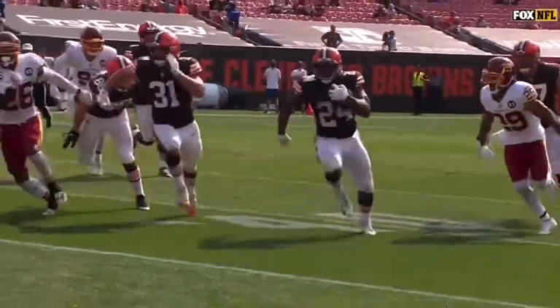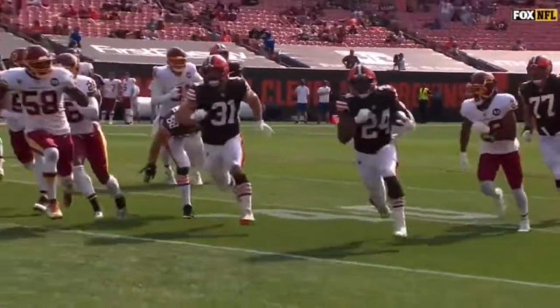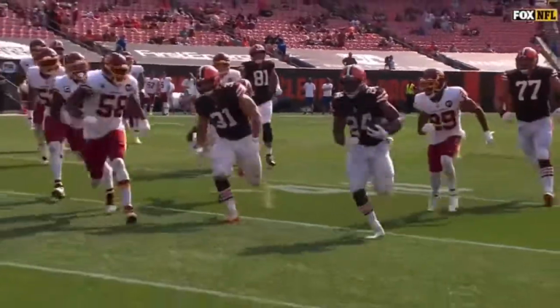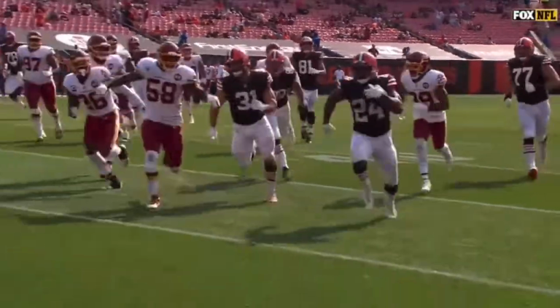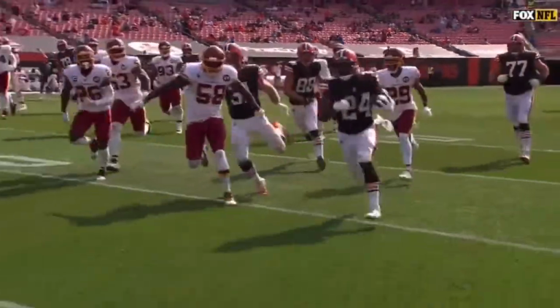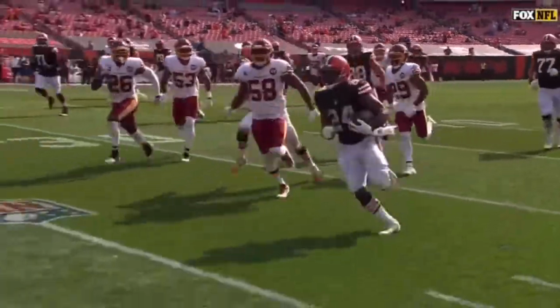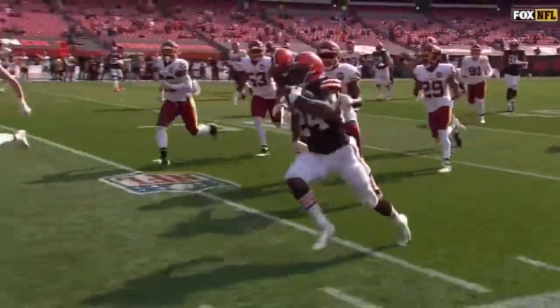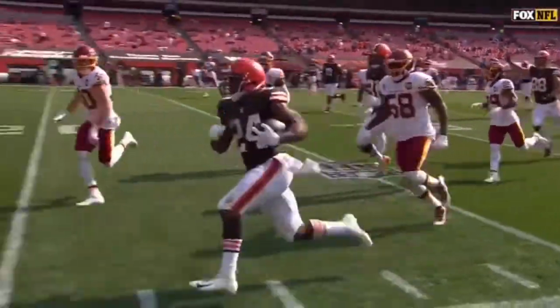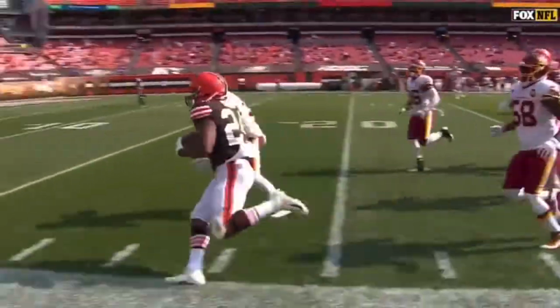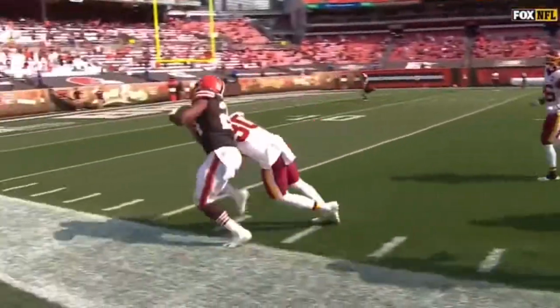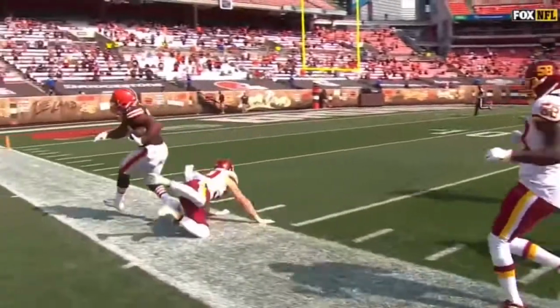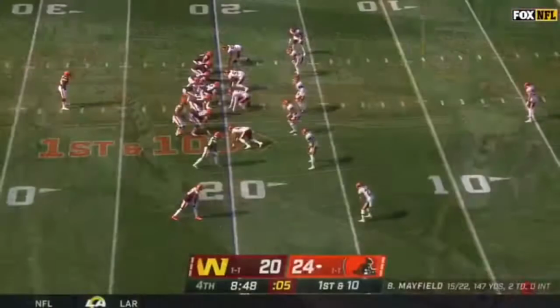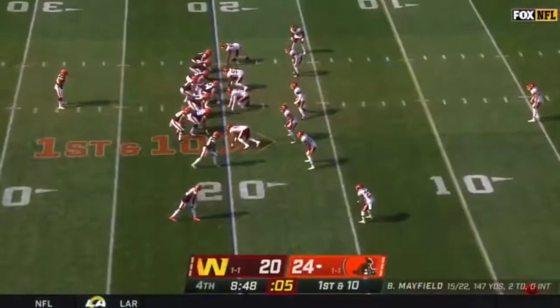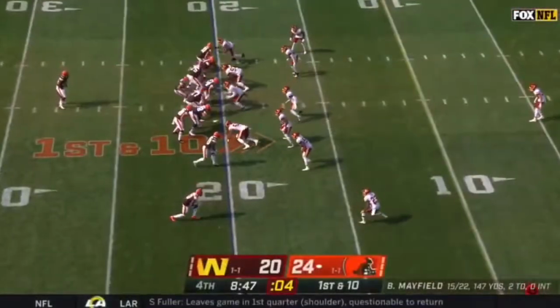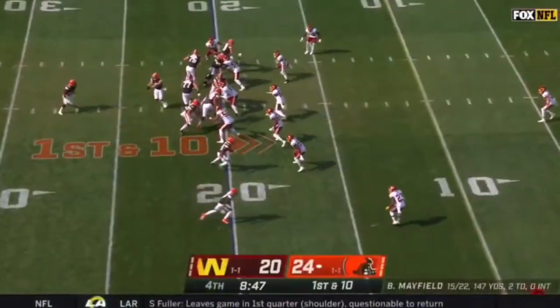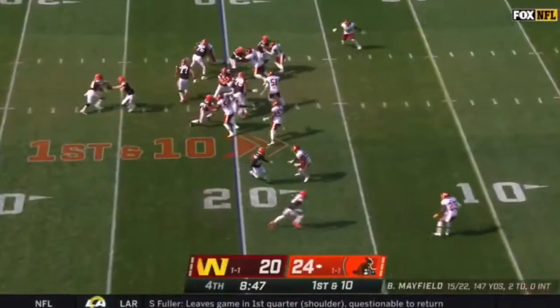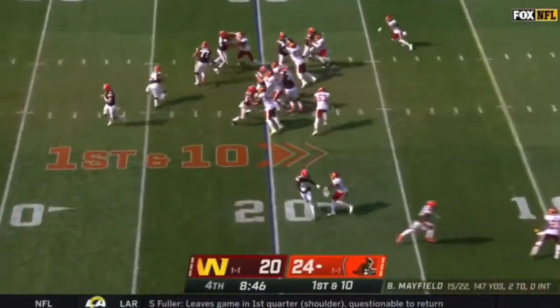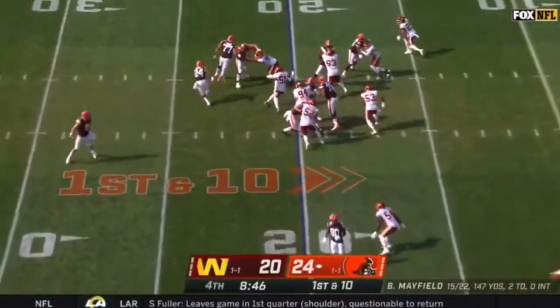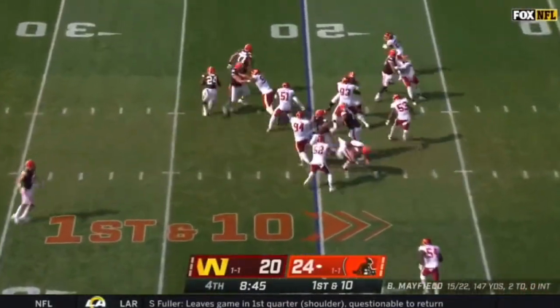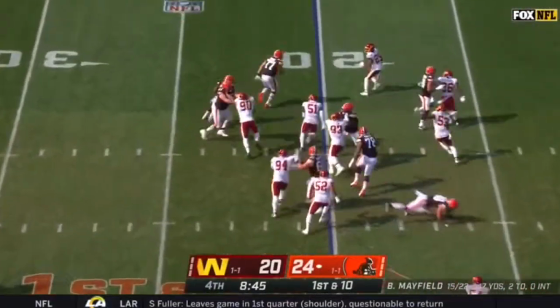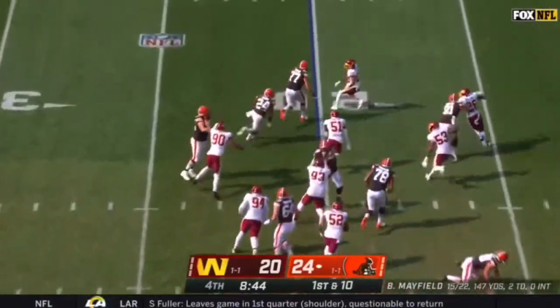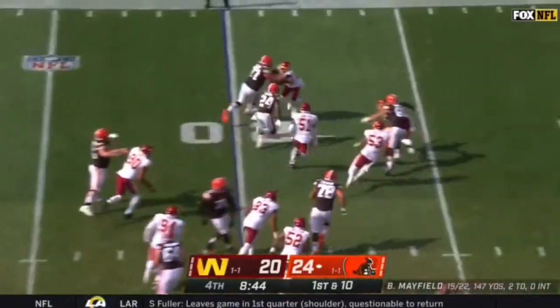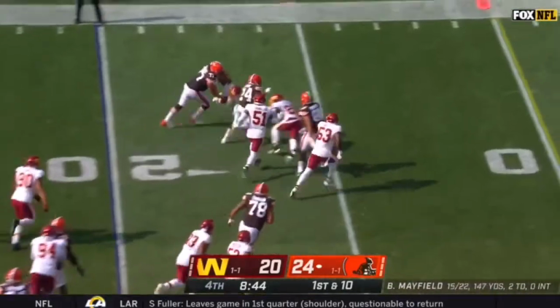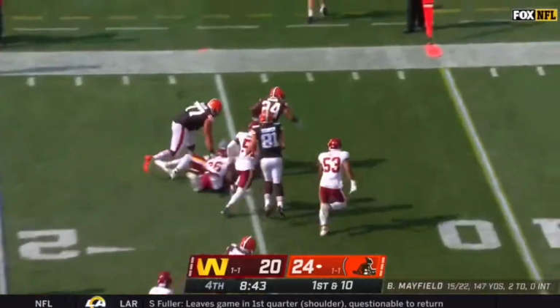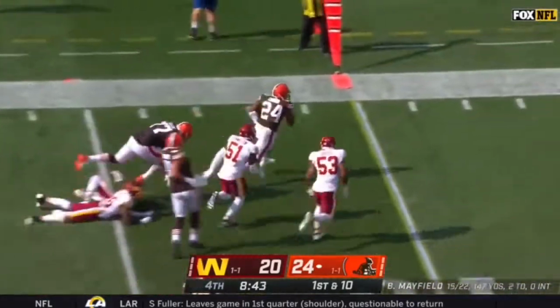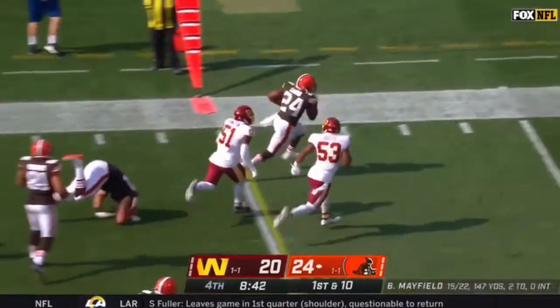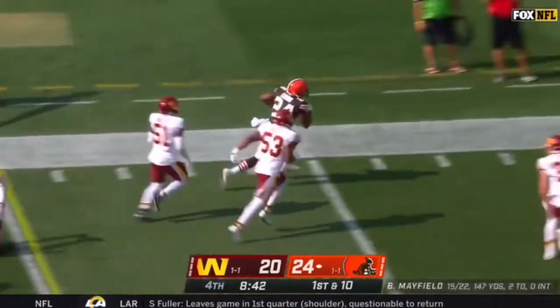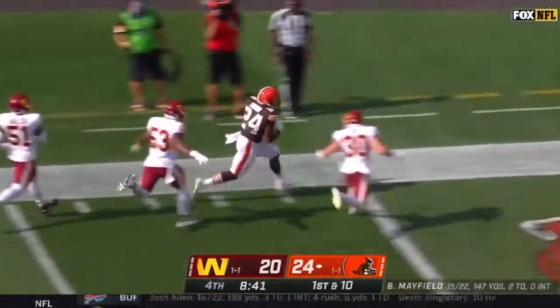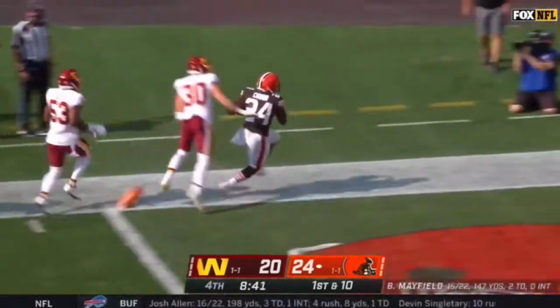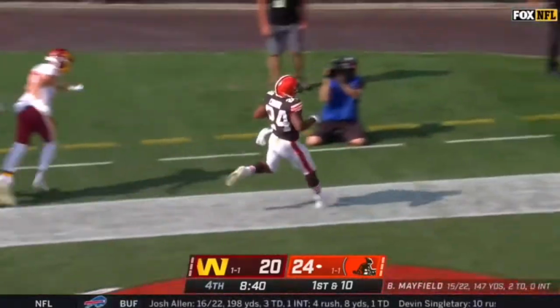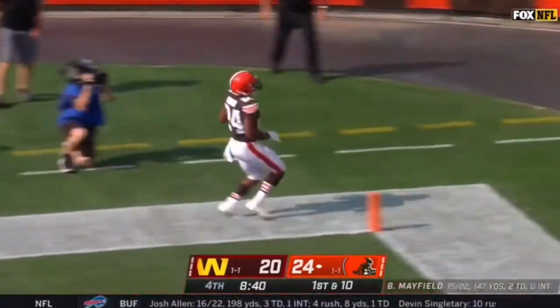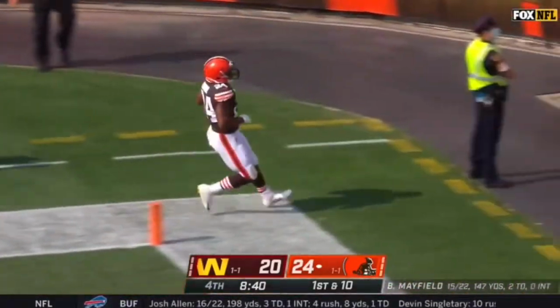This team — everybody knows it — when you play the Browns, they're most formidable when they can run the football. See if Cleveland's able to do it again here. Chubb to the outside, Chubb with a crease, steps through a tackle at the end zone — that's a touchdown!